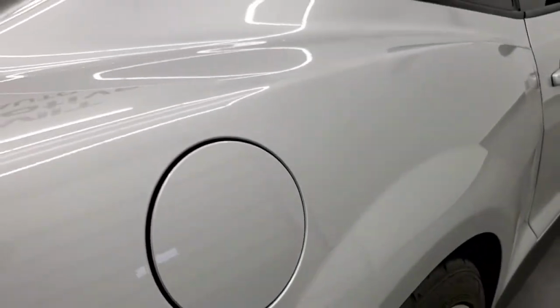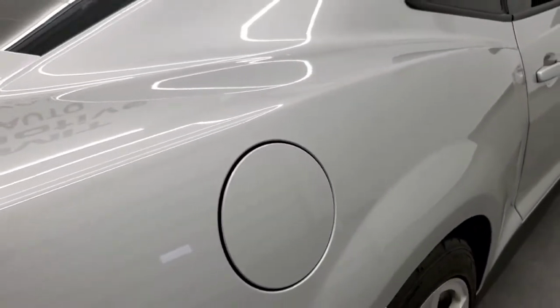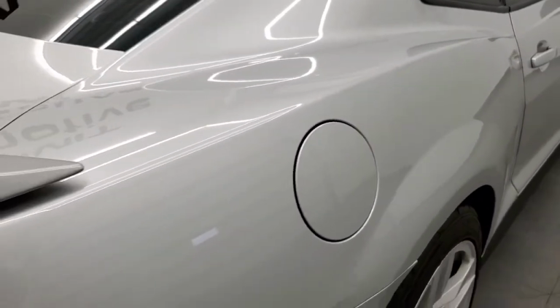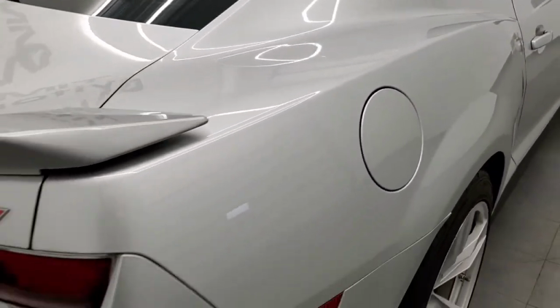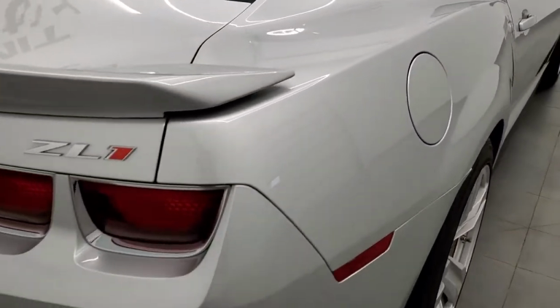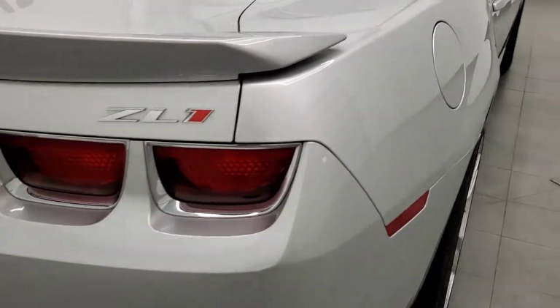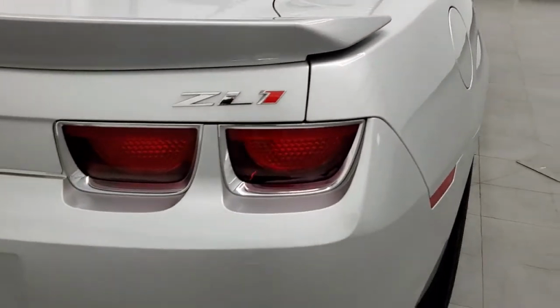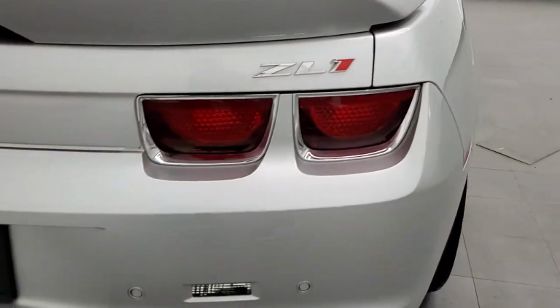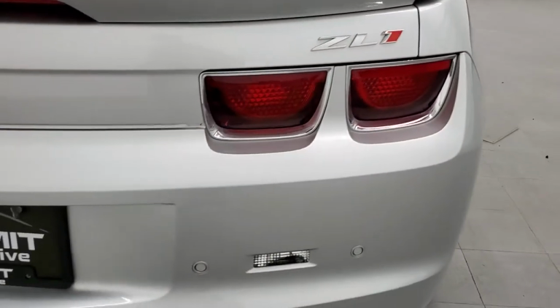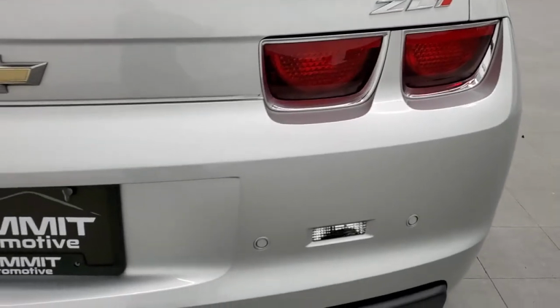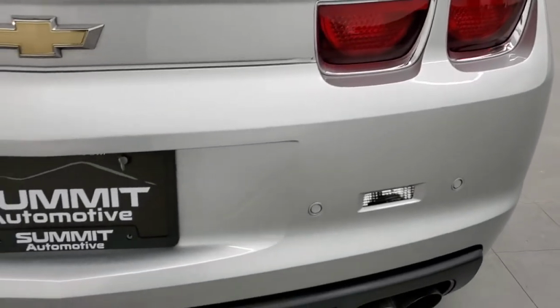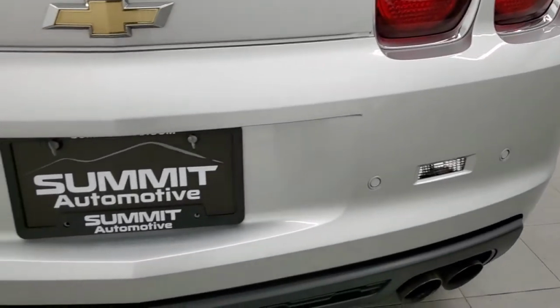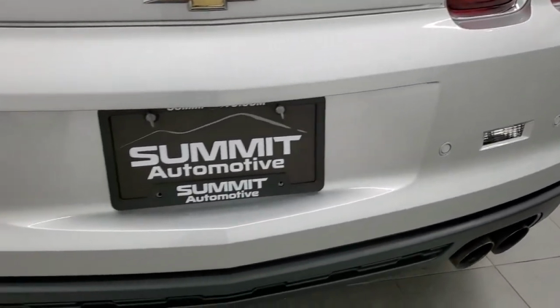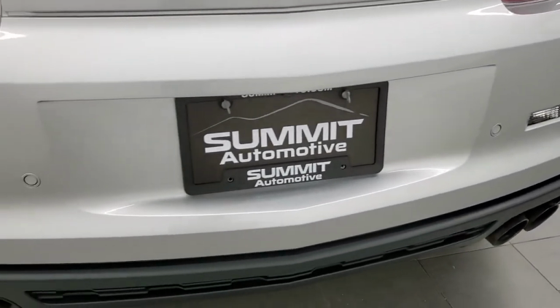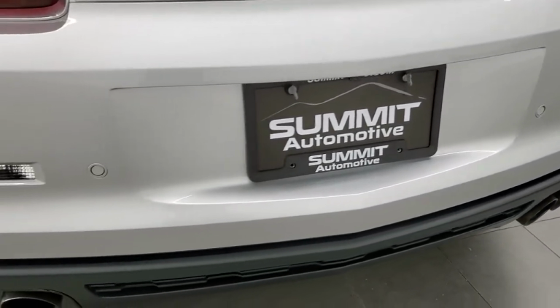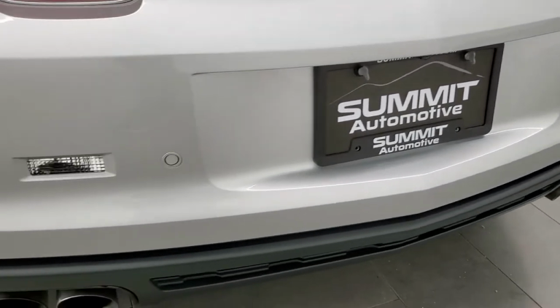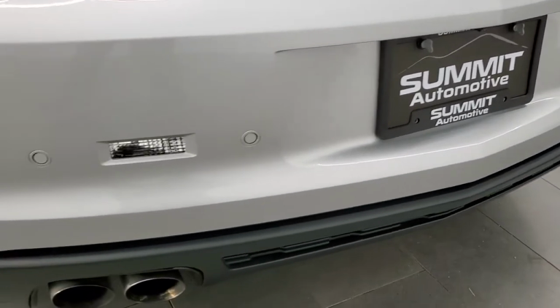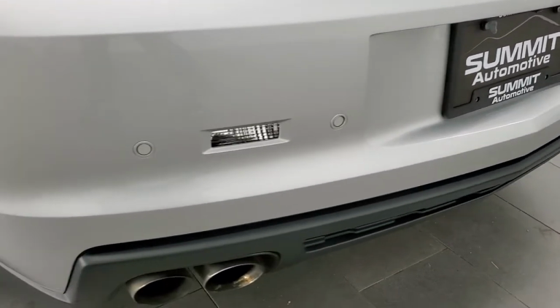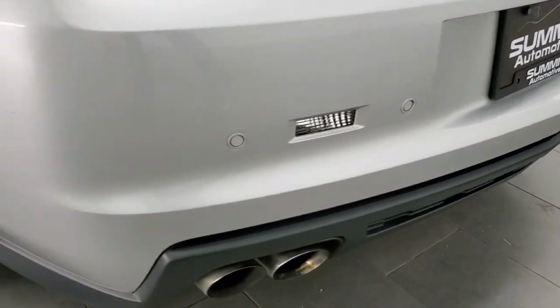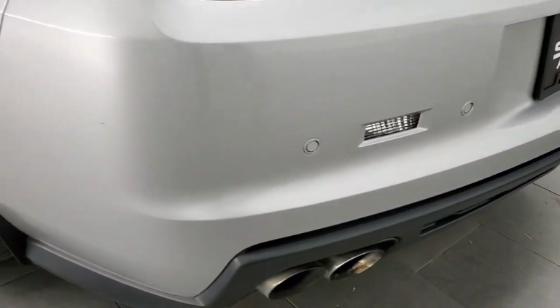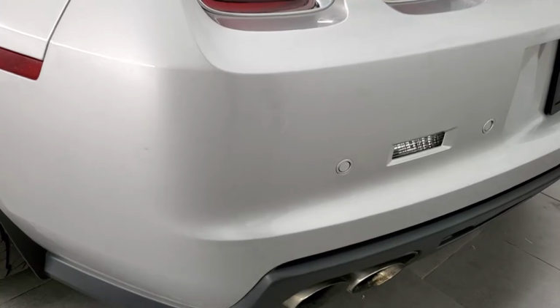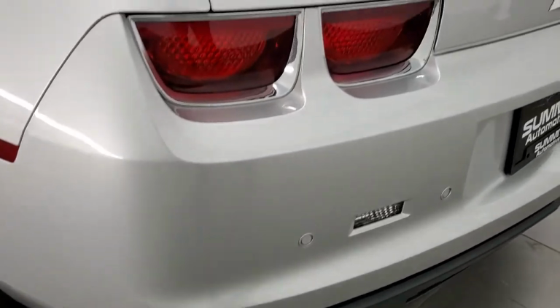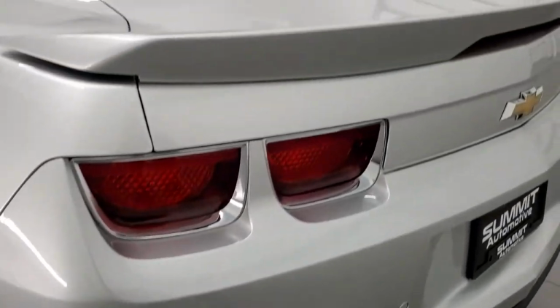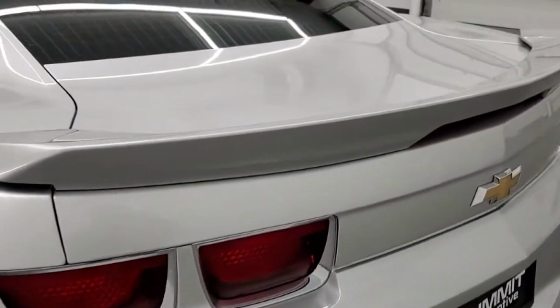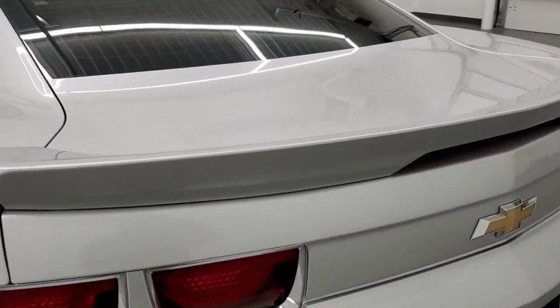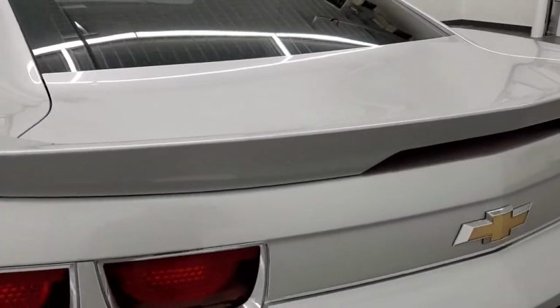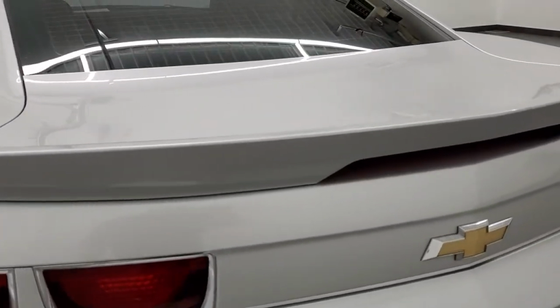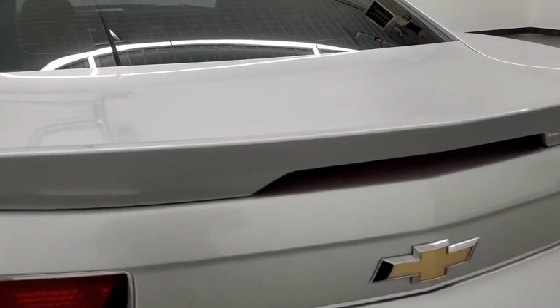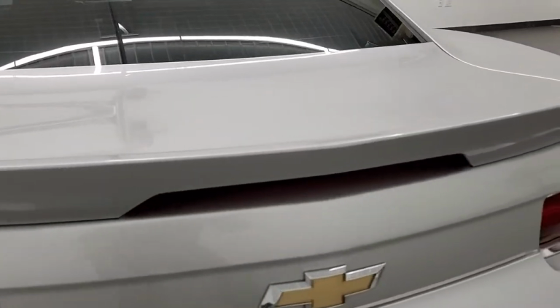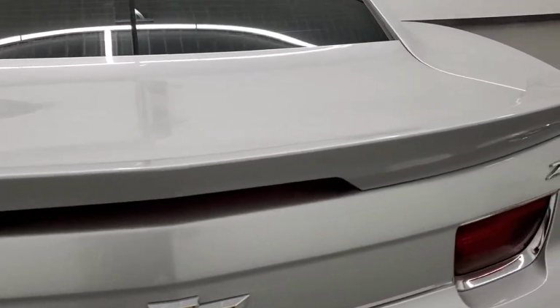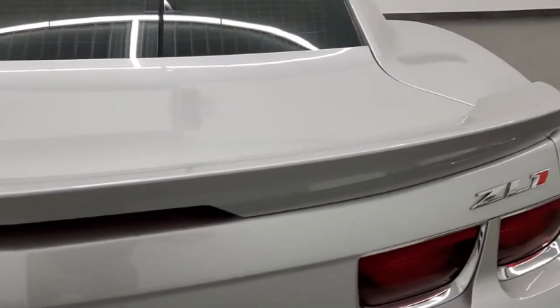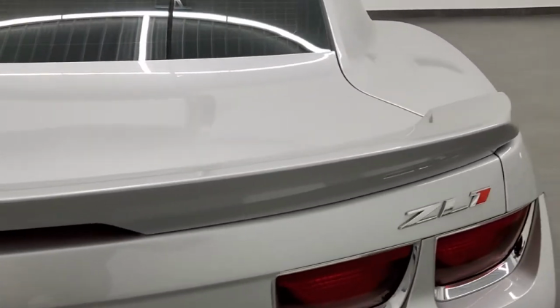Coming around to the back — rear bumper is in really nice shape. Has the rear parking sensors, the quad-tipped dual rear exhaust, deck lid spoiler, and the trunk lid is in nice shape as well.